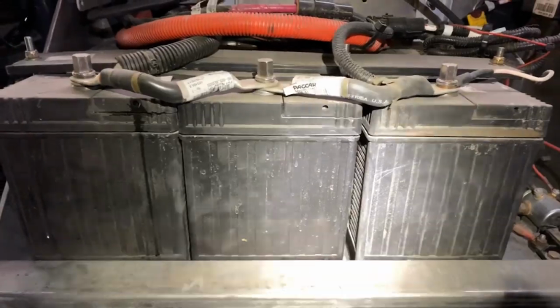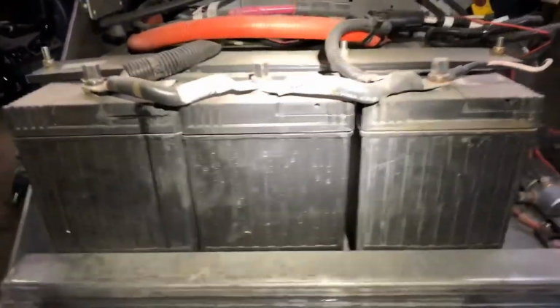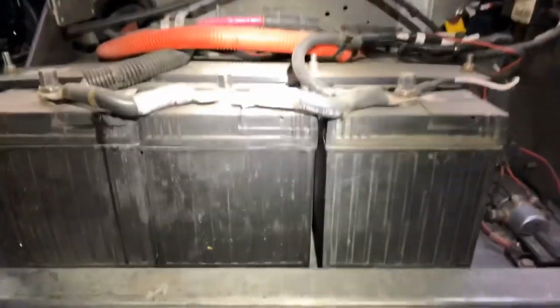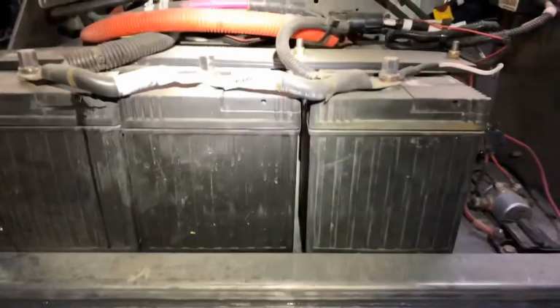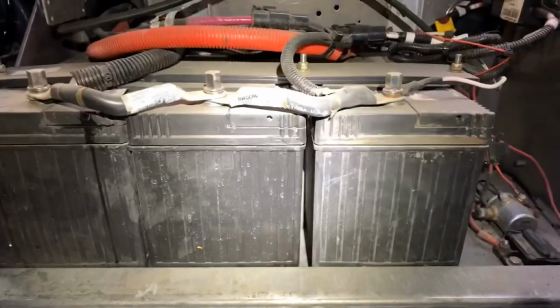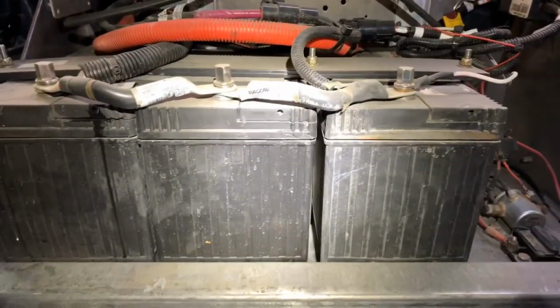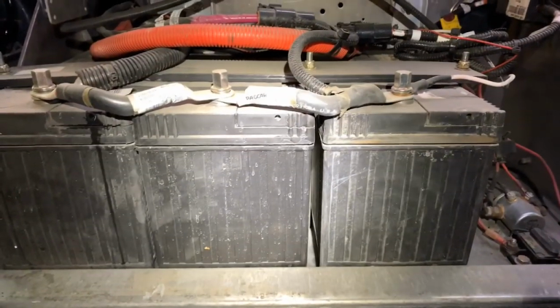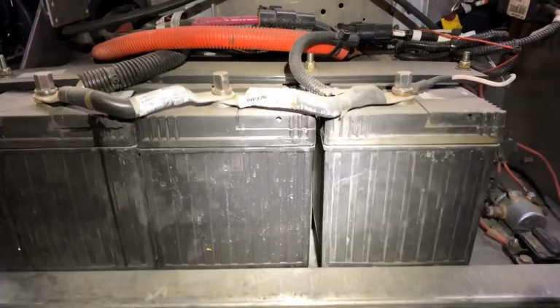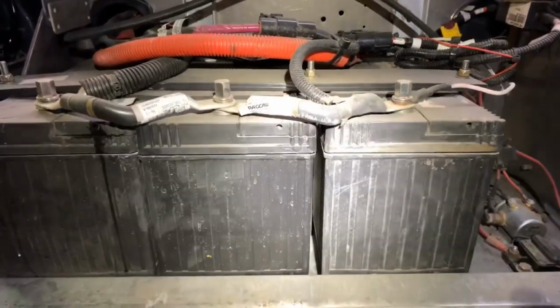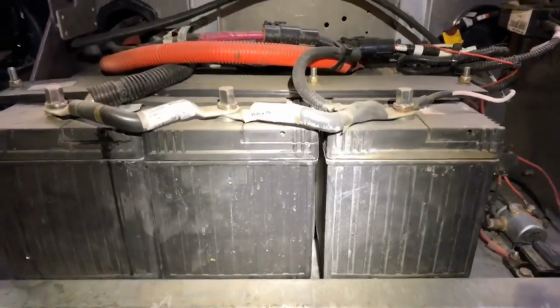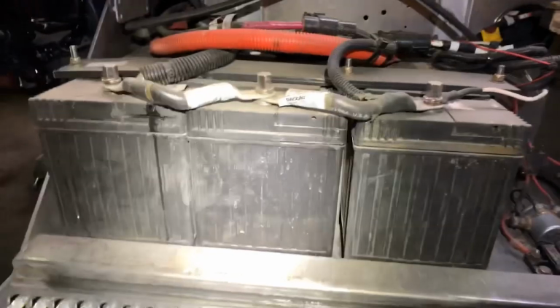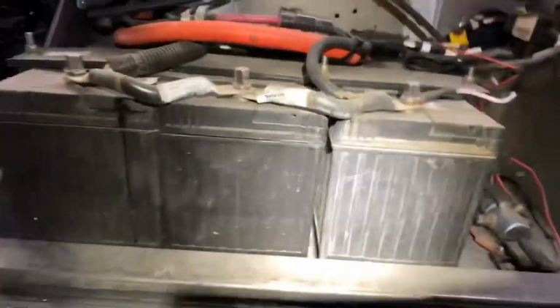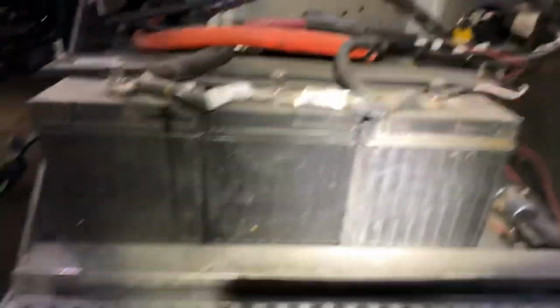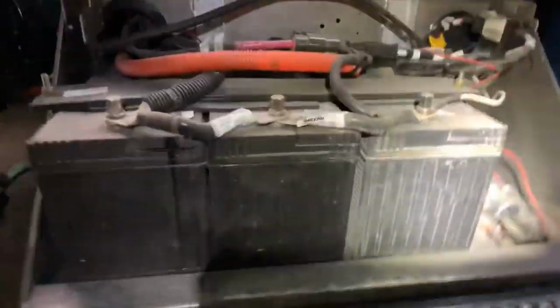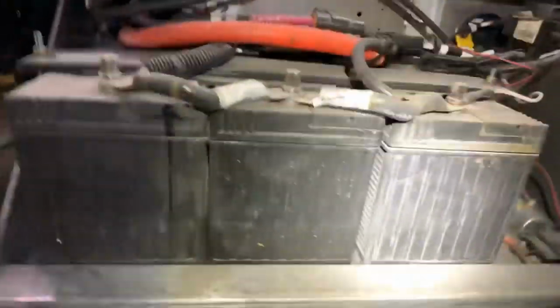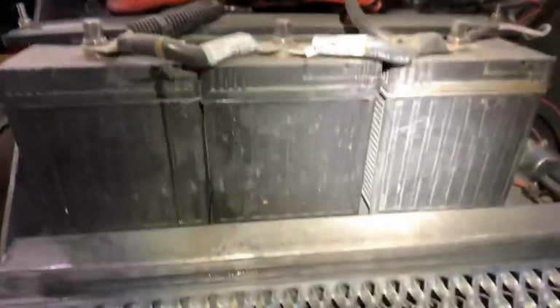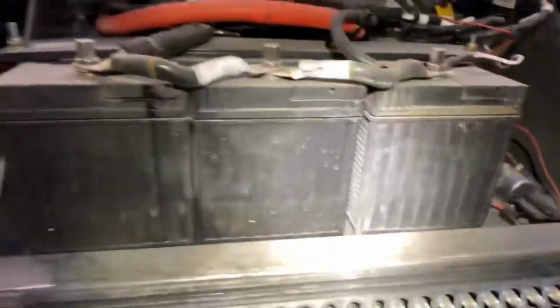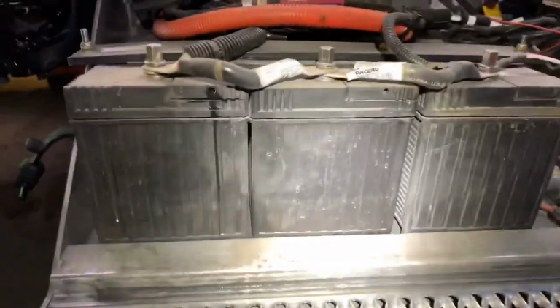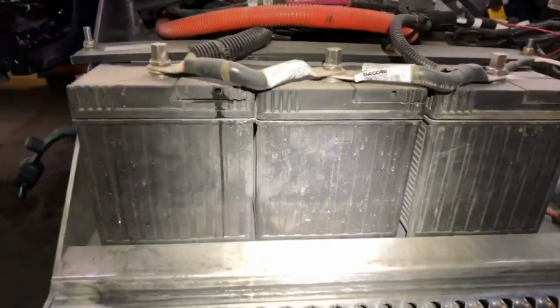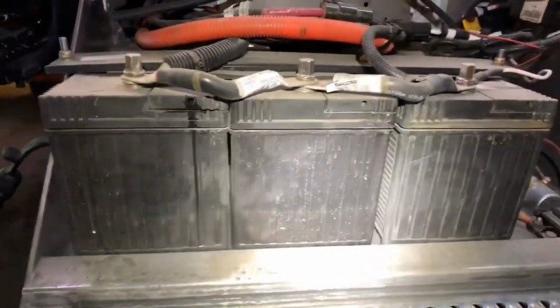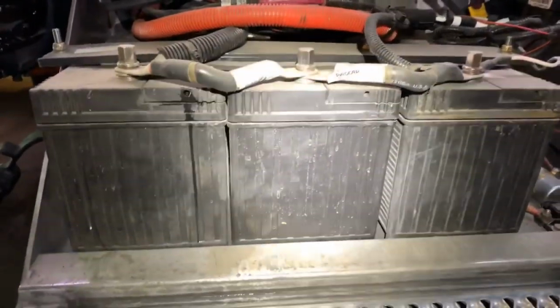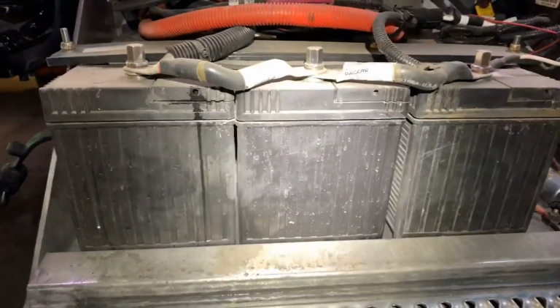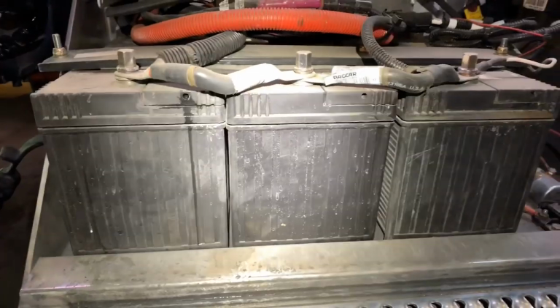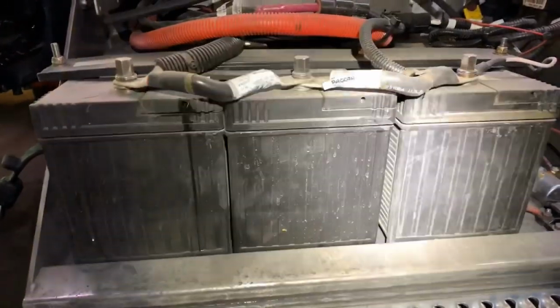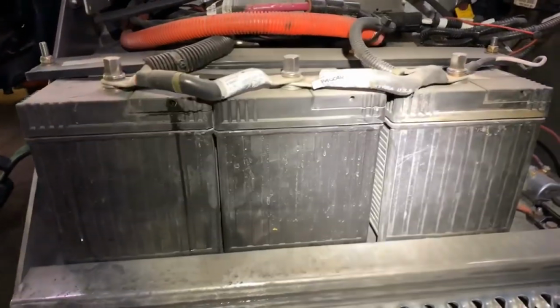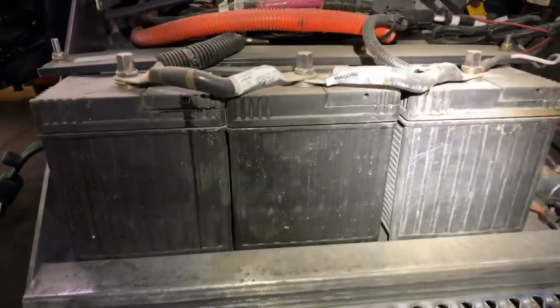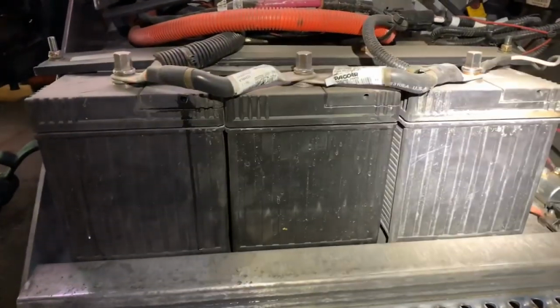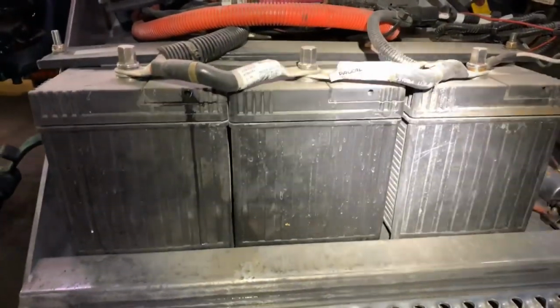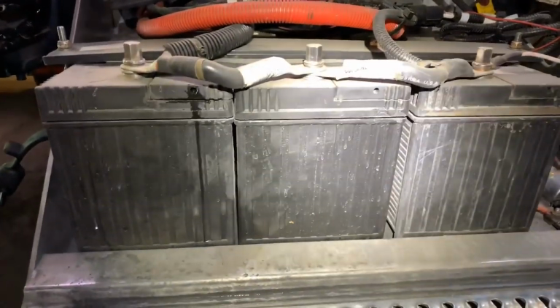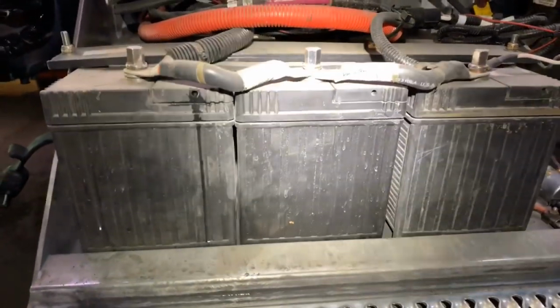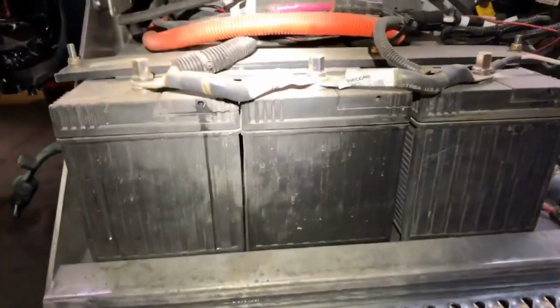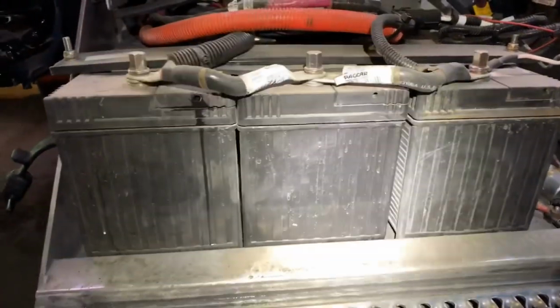I'm just gonna run it off with two batteries. No, it's not gonna hurt the truck — it's not gonna fry an ECM or anything like that. It's not brutally cold out here, so you don't need a lot of cold cranking amps.